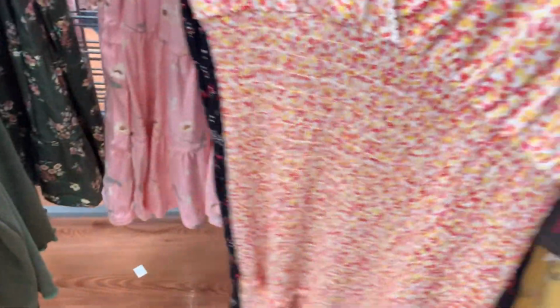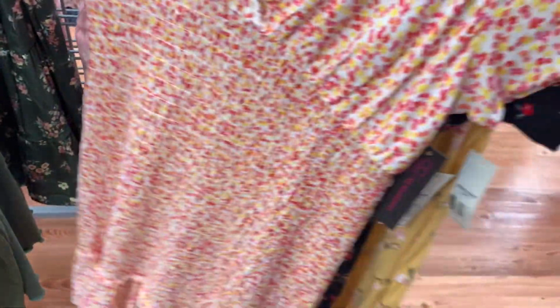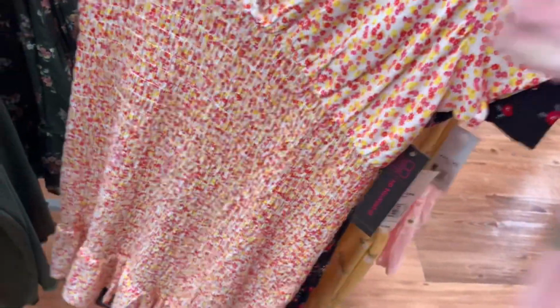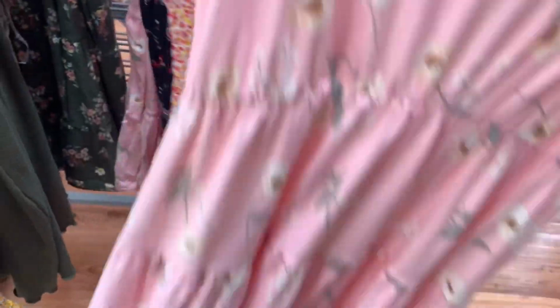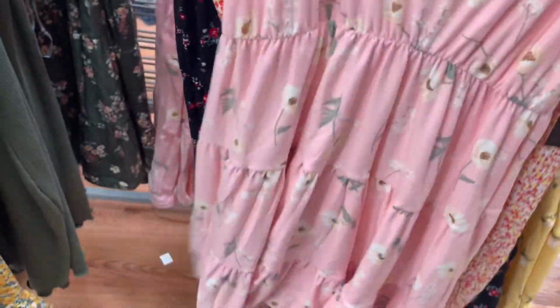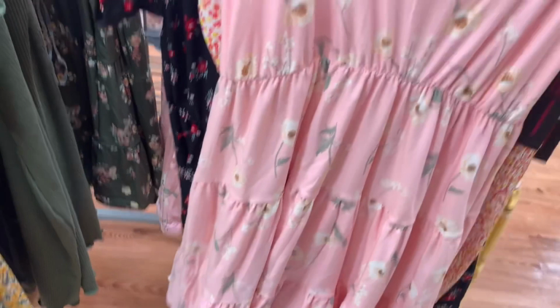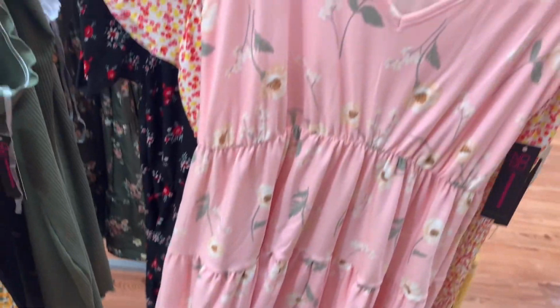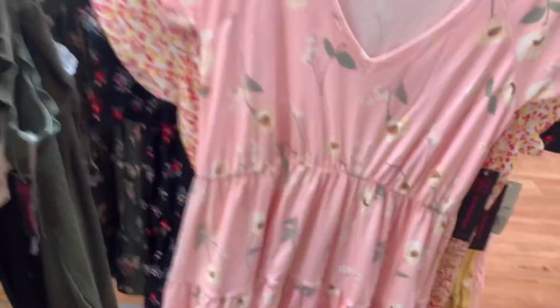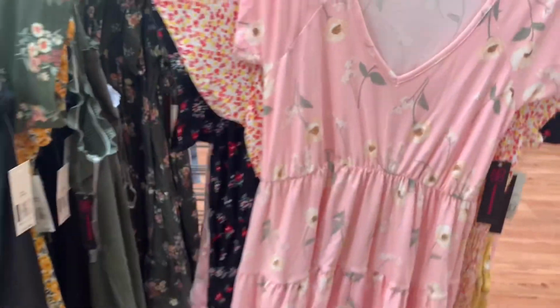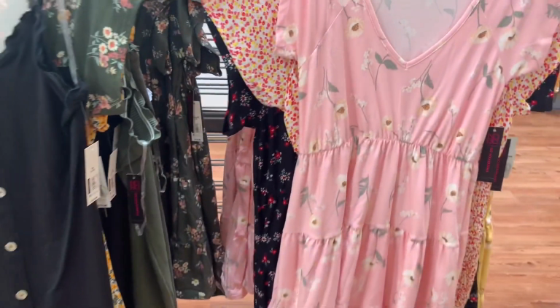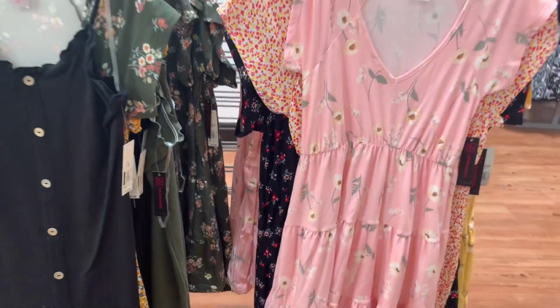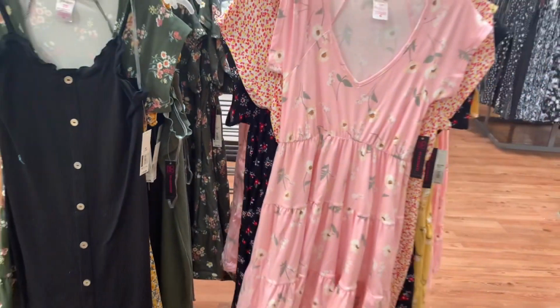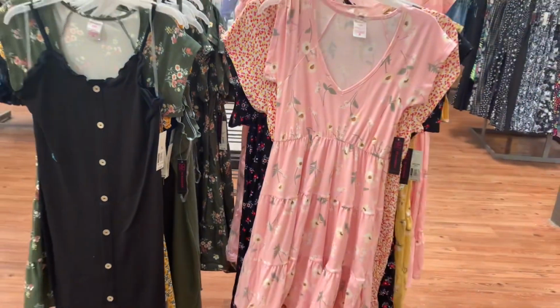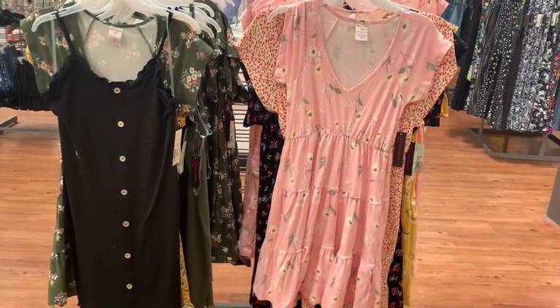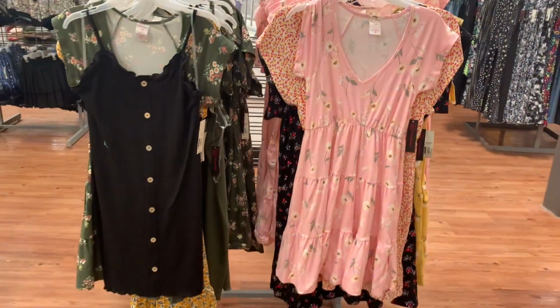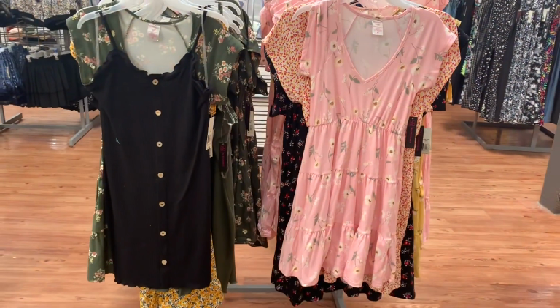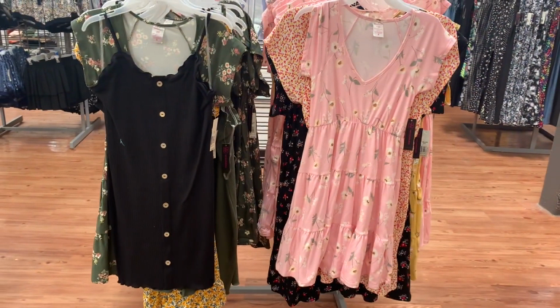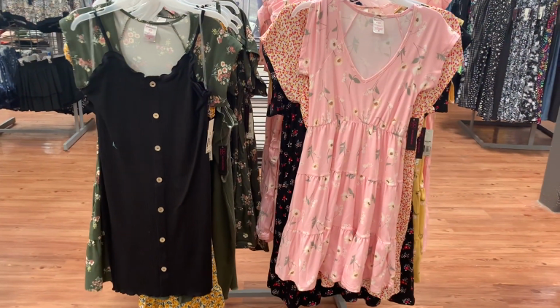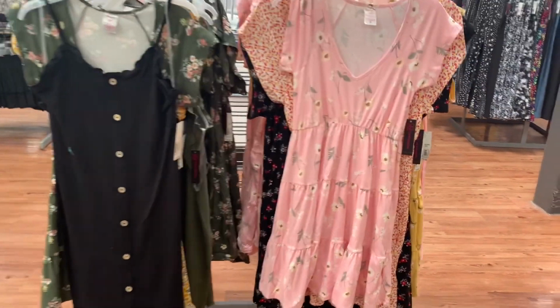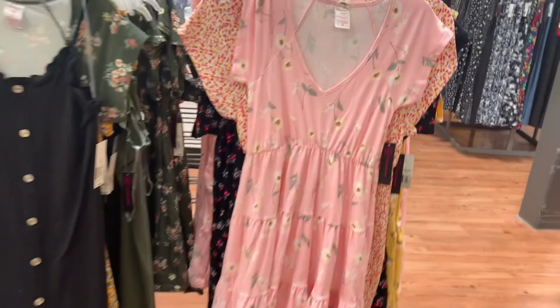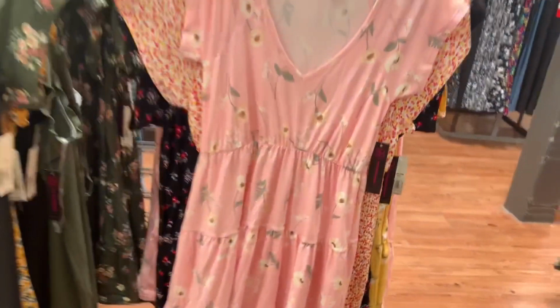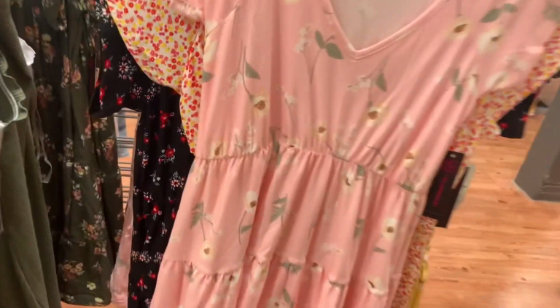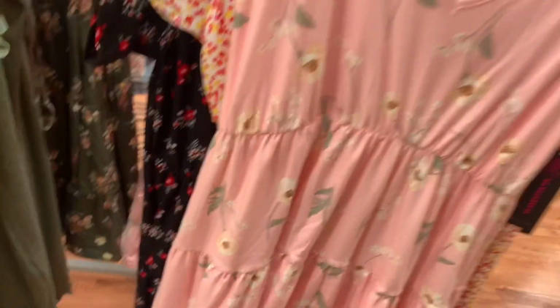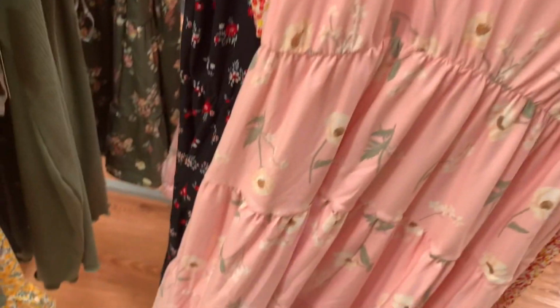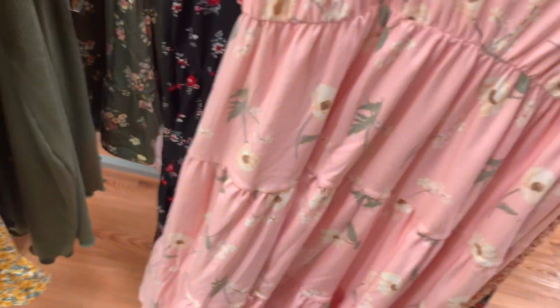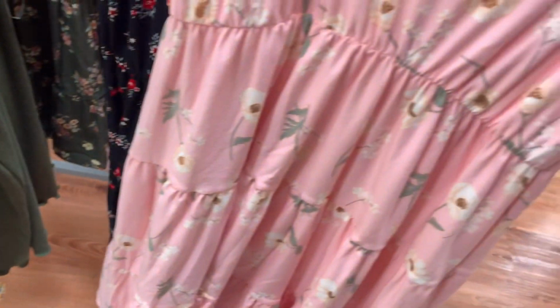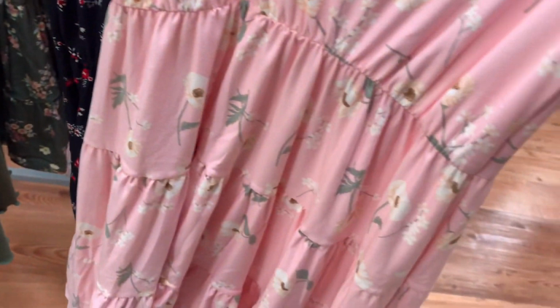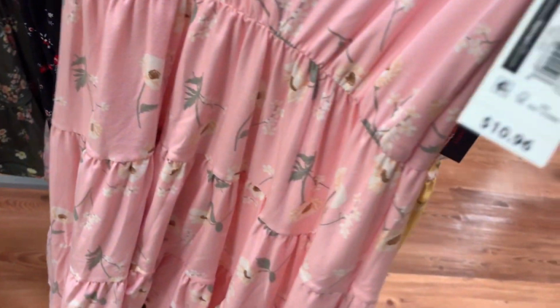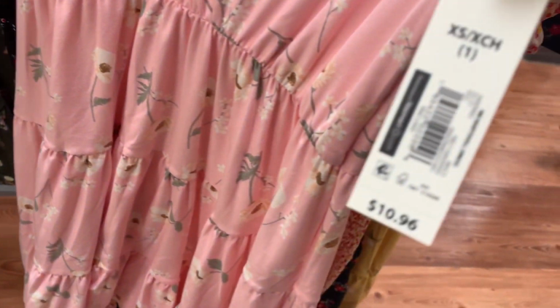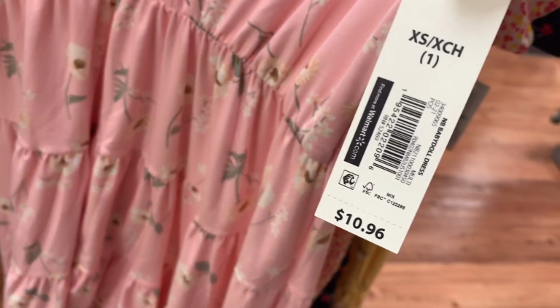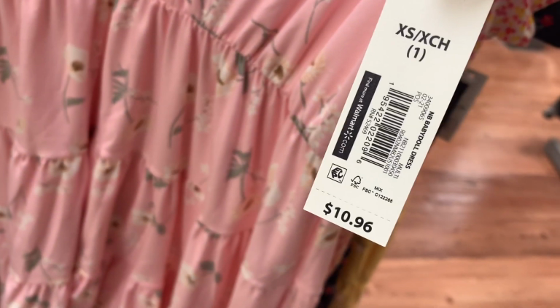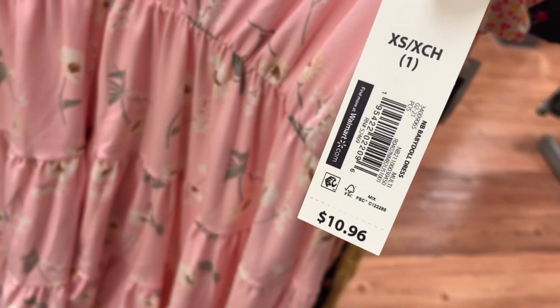Then they have one more of this style where it tears at the bottom — I've showed this one before. They also have it in pink. Let me give you a barcode one more time for this style — it is $10.96.